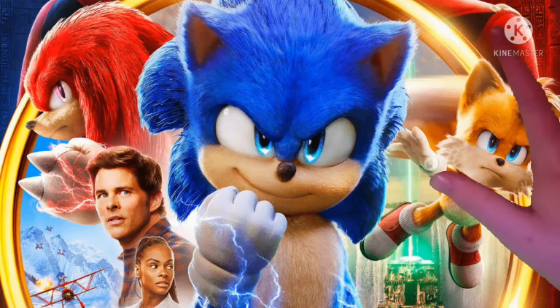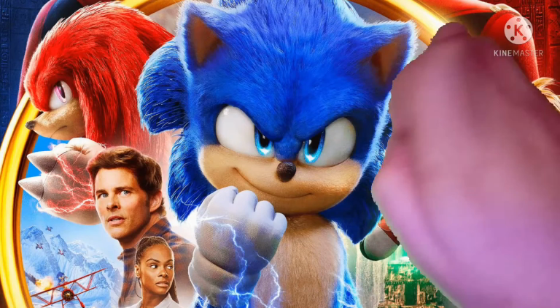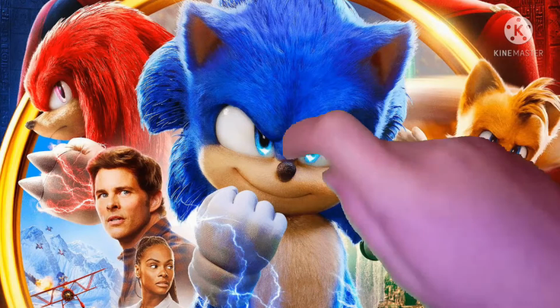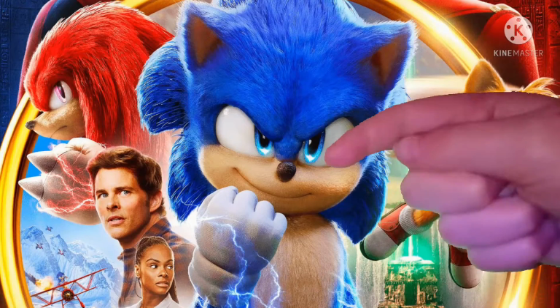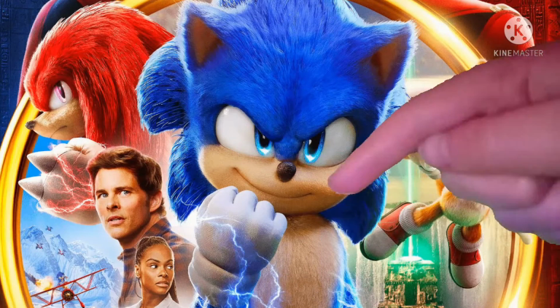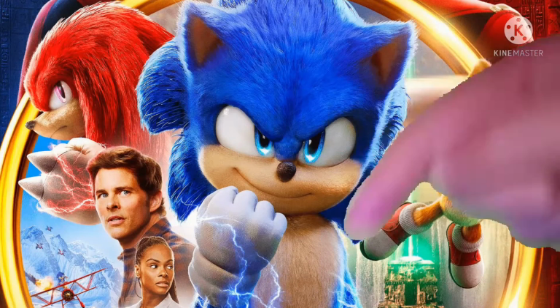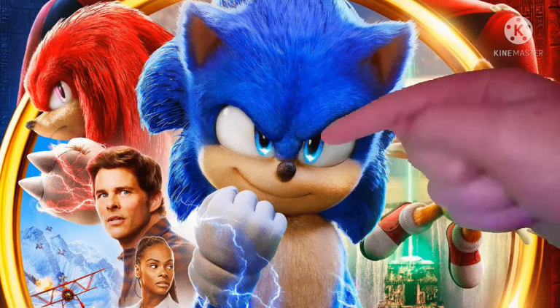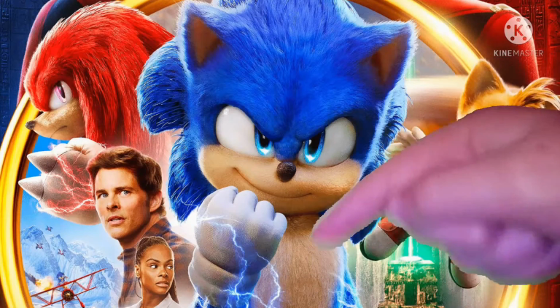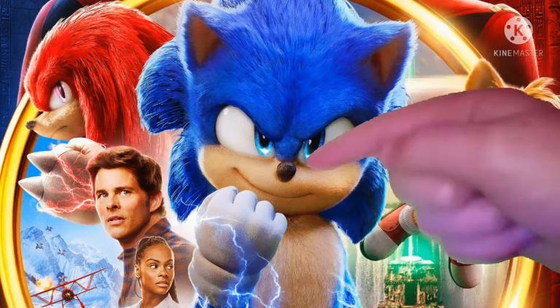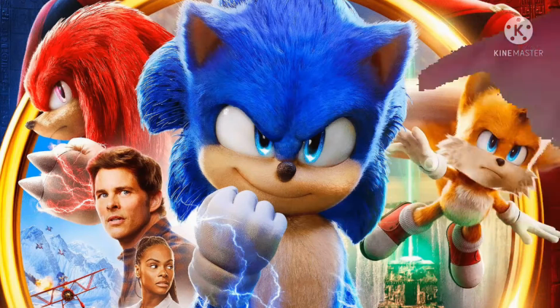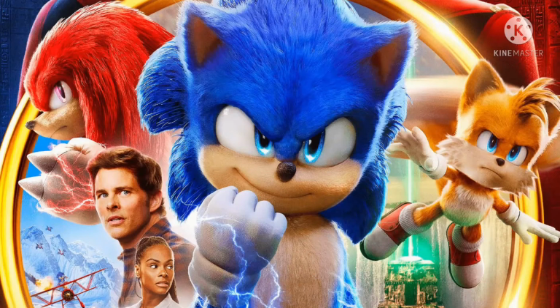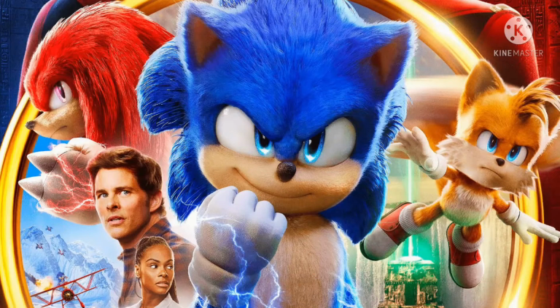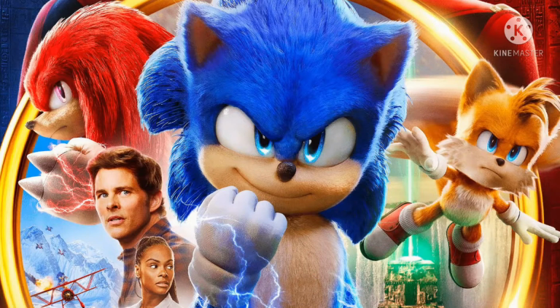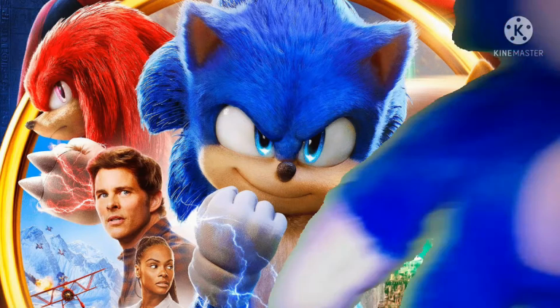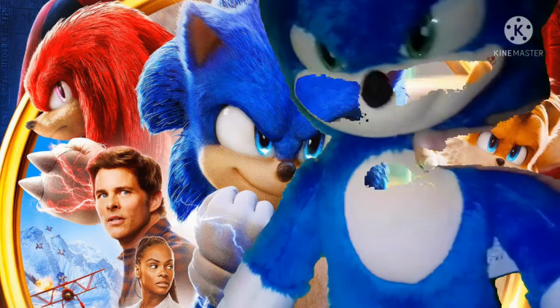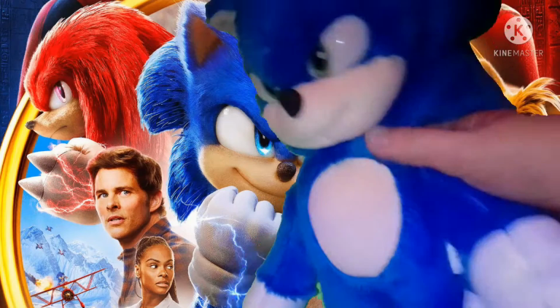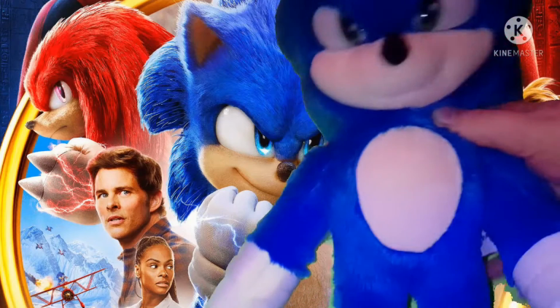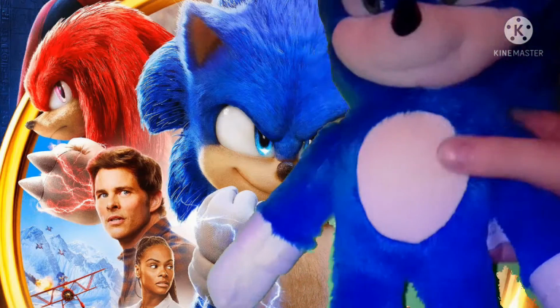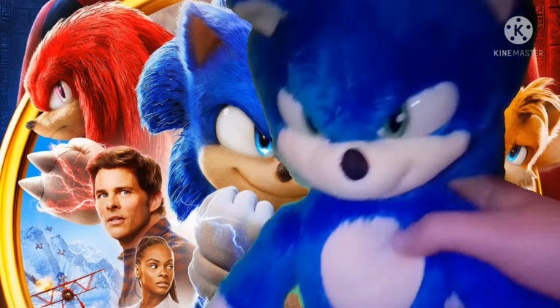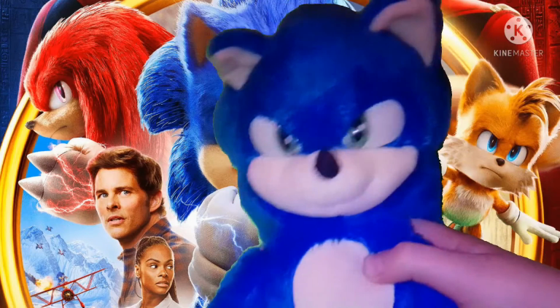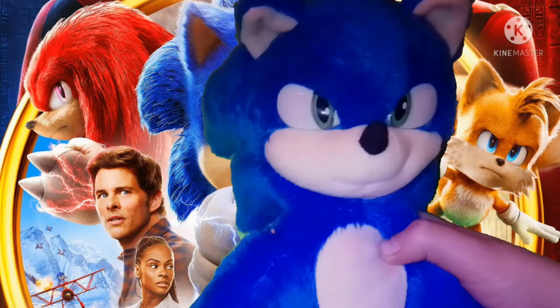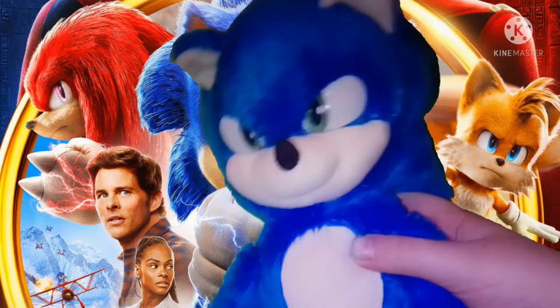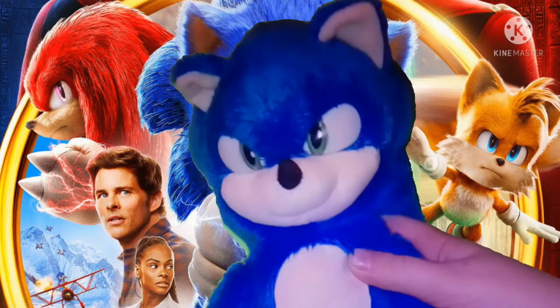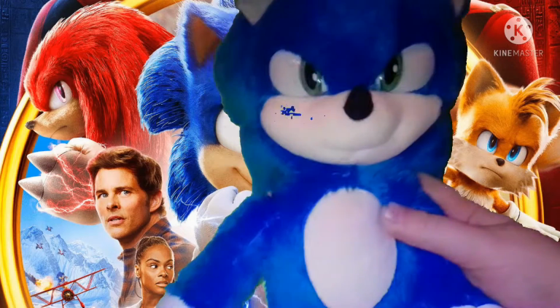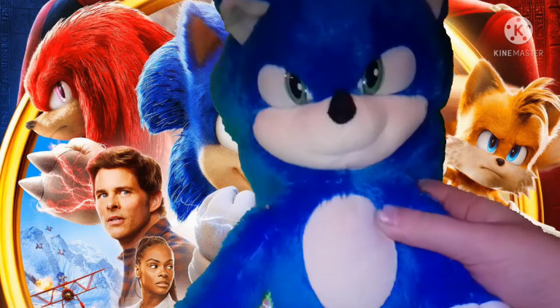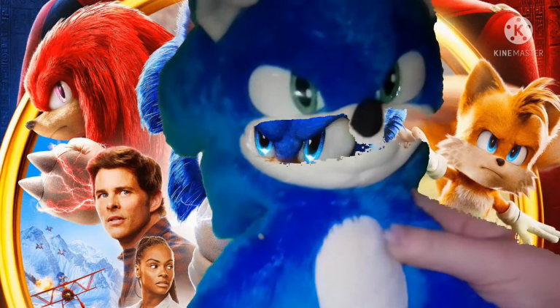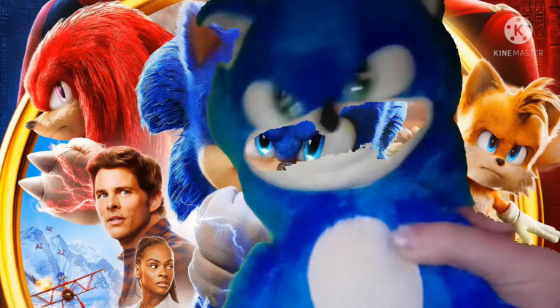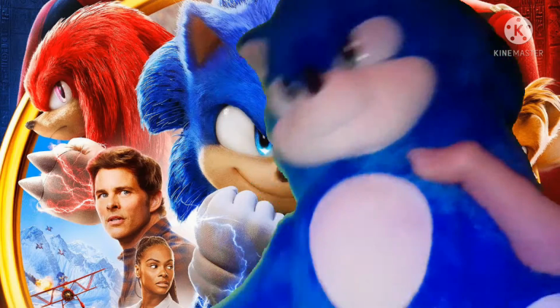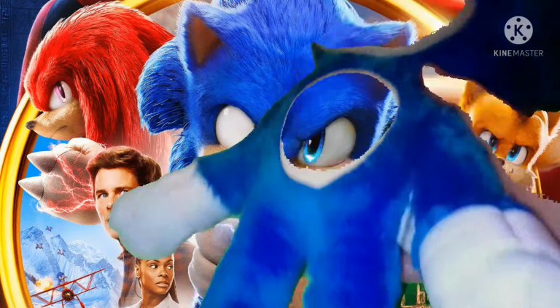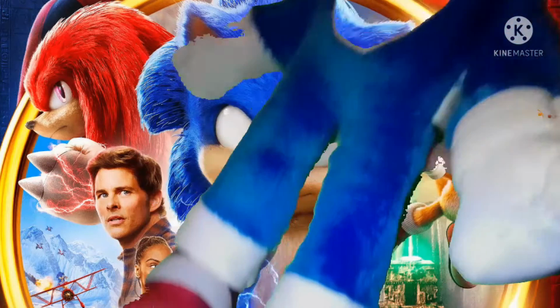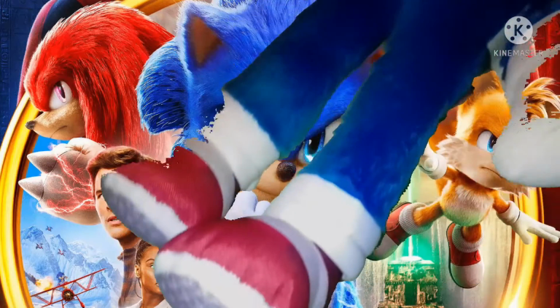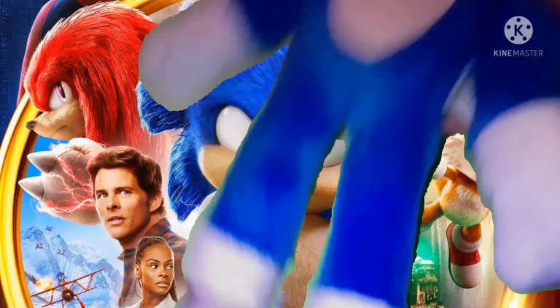Phenomenal. Today, I'm going to be reviewing one of the toys that was released with this lineup. With me today, I have the 13-inch Sonic Movie 2 plush. And I just gotta say, for a Sonic plush, this is a pretty nice take.